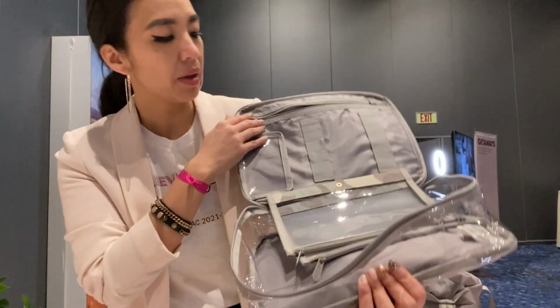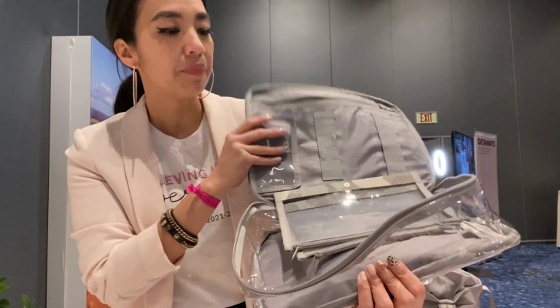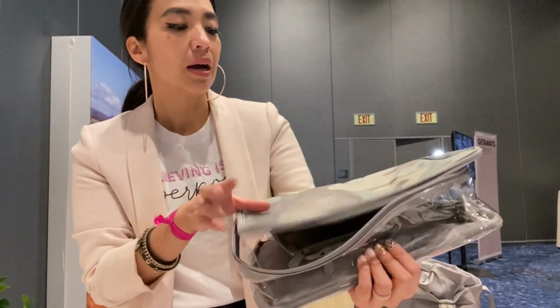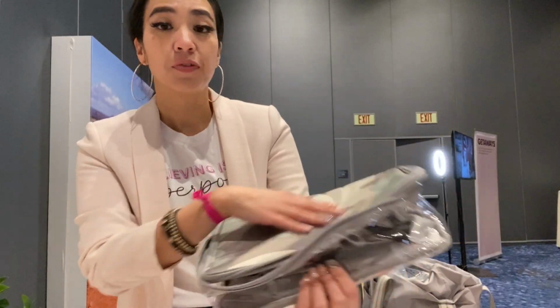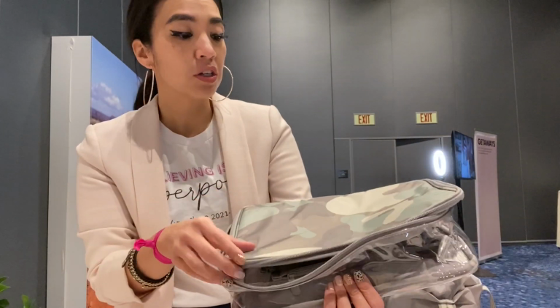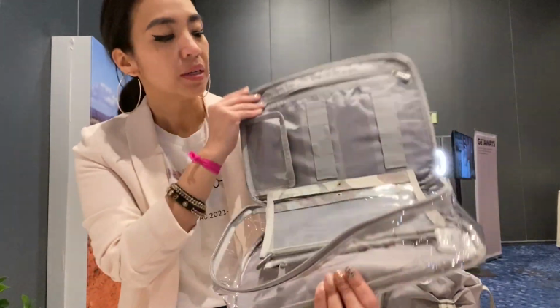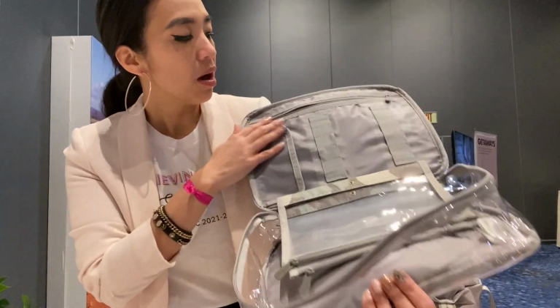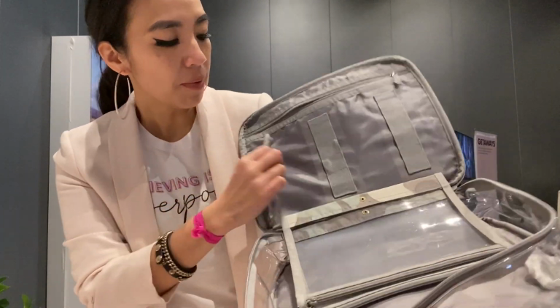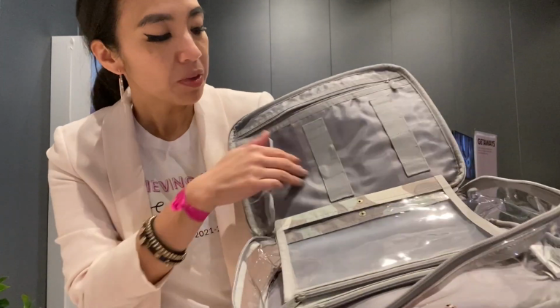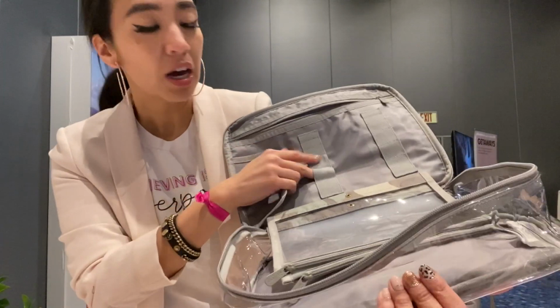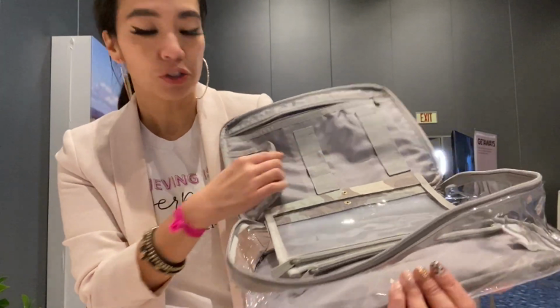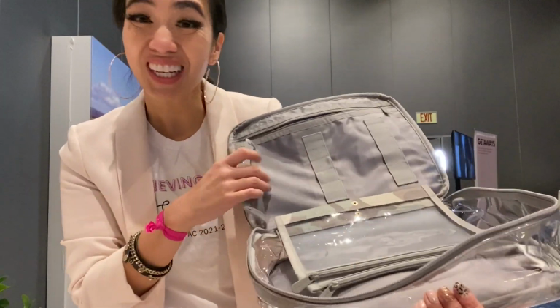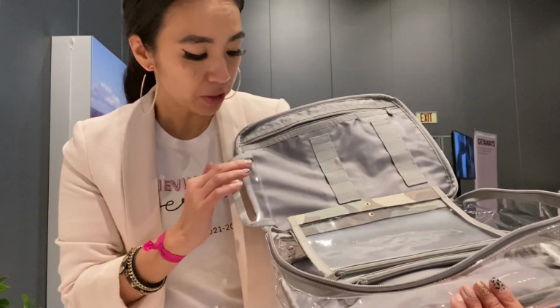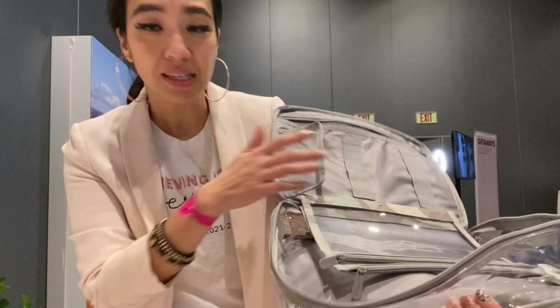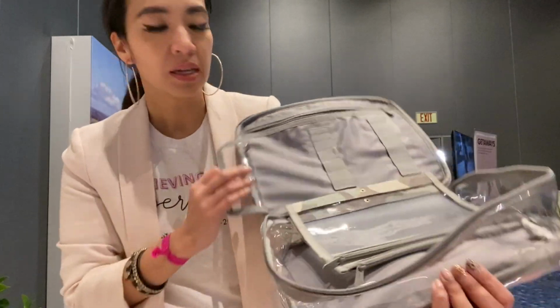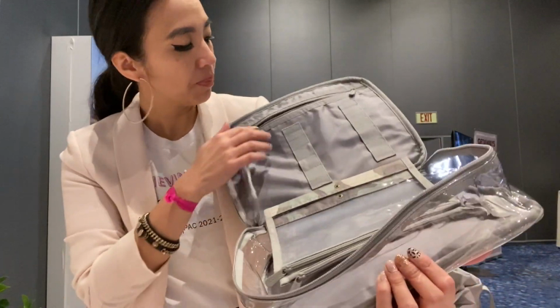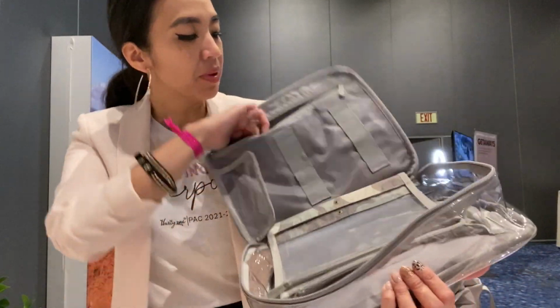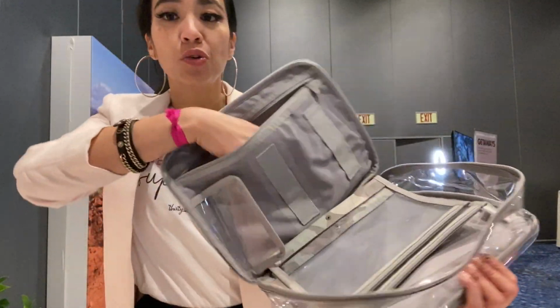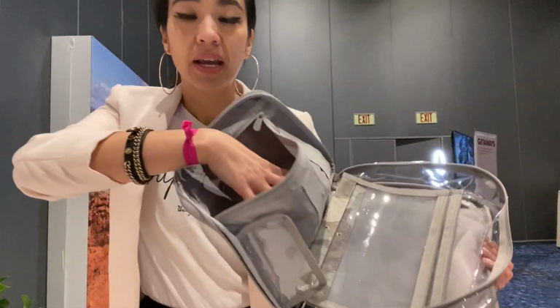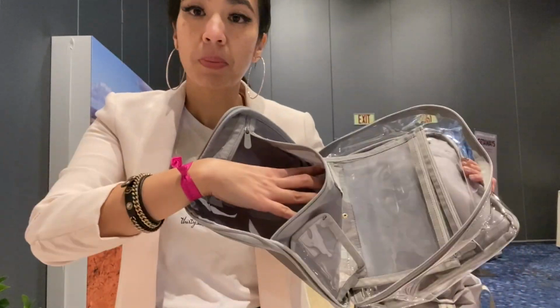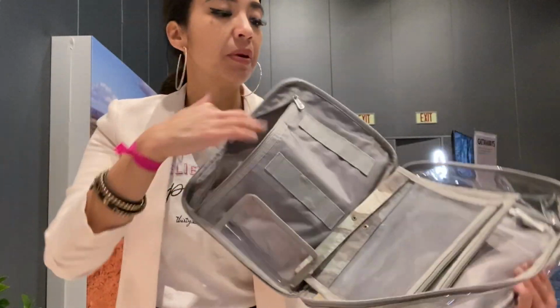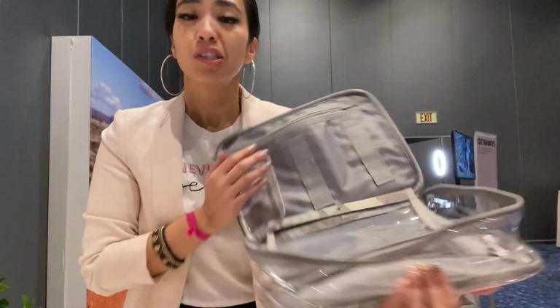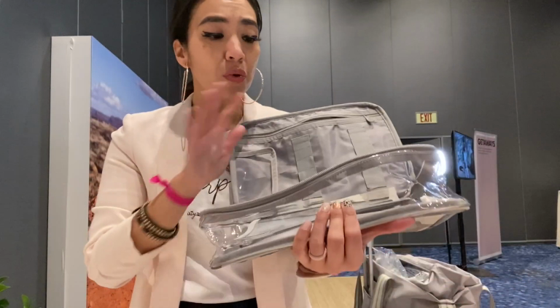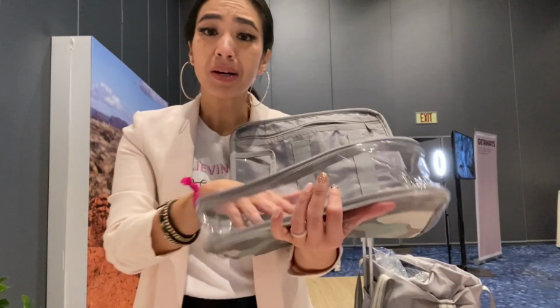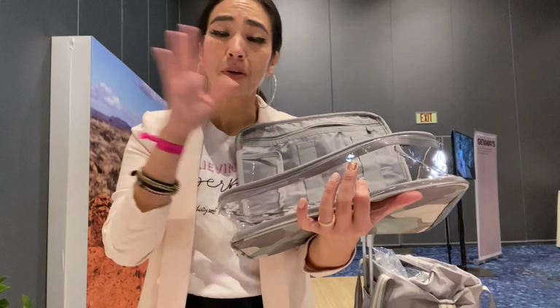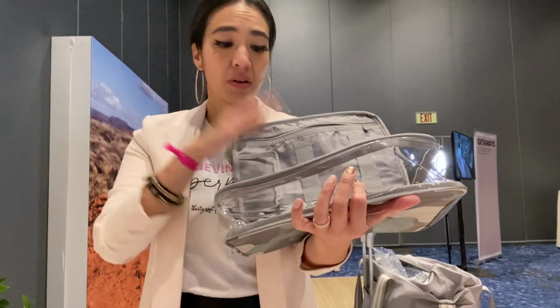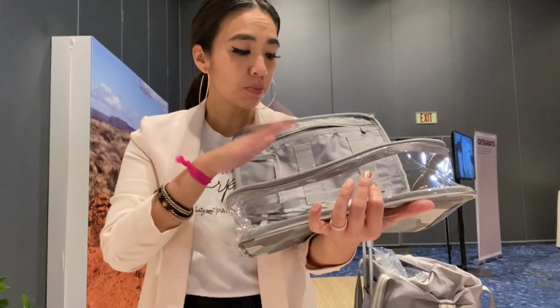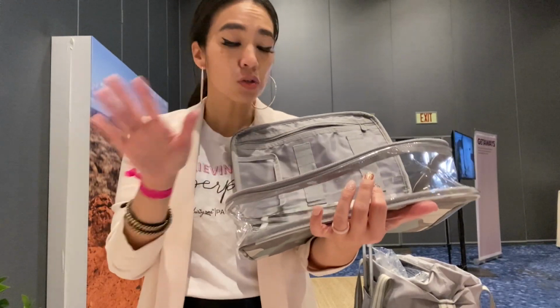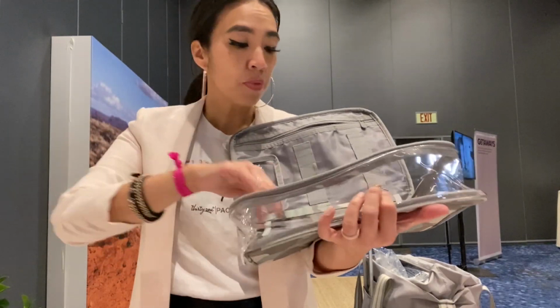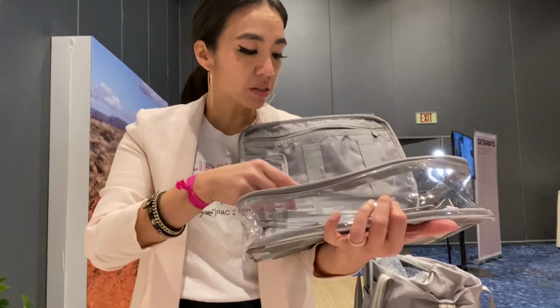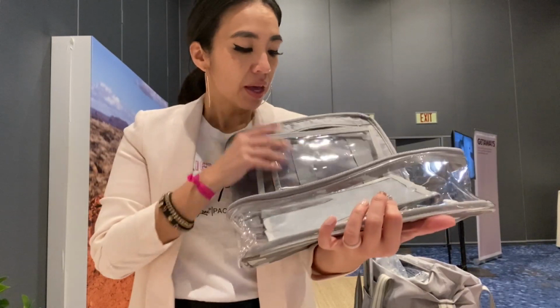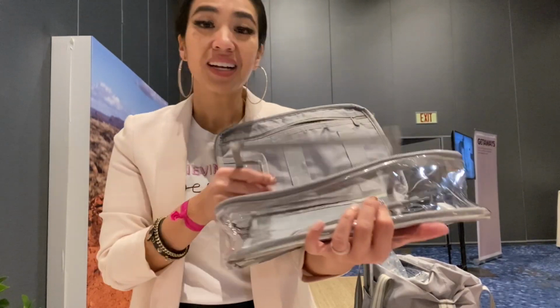On the top you can totally personalize it and identify what goodies you want in here. On the top flap you do have your brushes, just like the glamor case. It has a nice clear pocket and a zipper pocket up here. Don't worry about getting makeup on it because you can totally wipe this off.